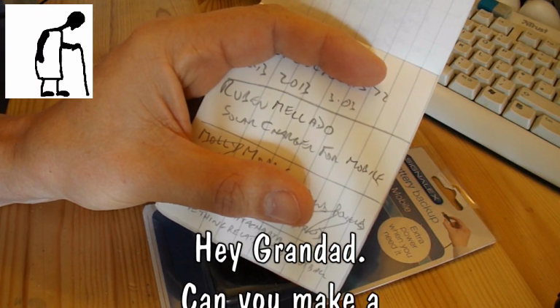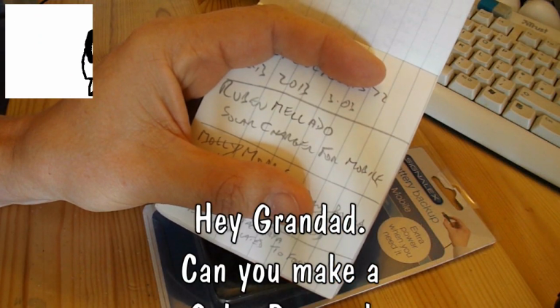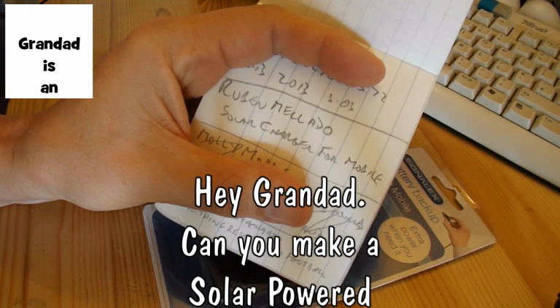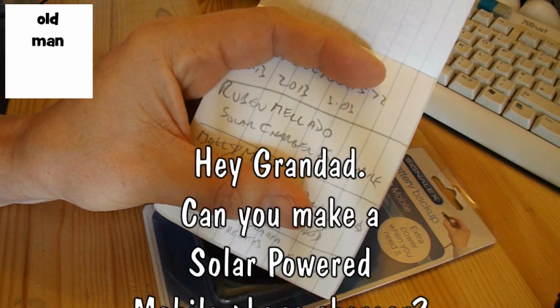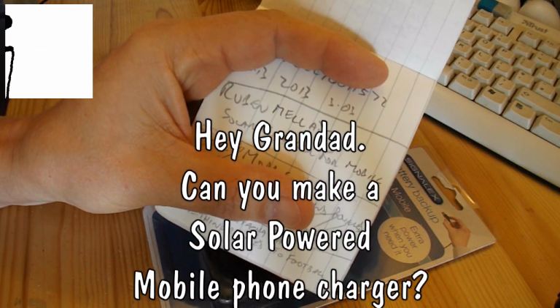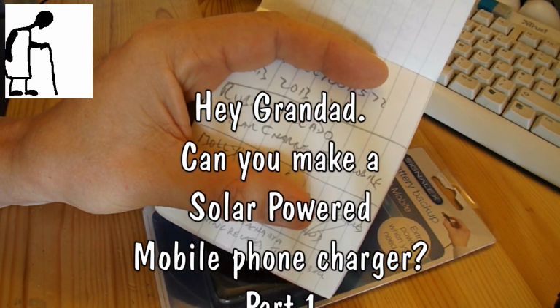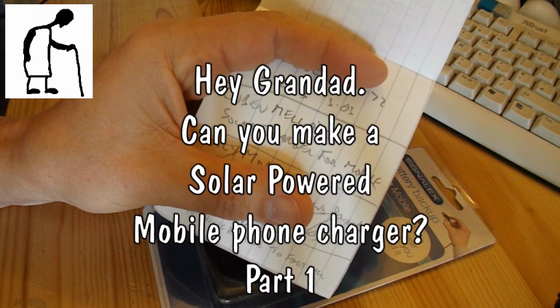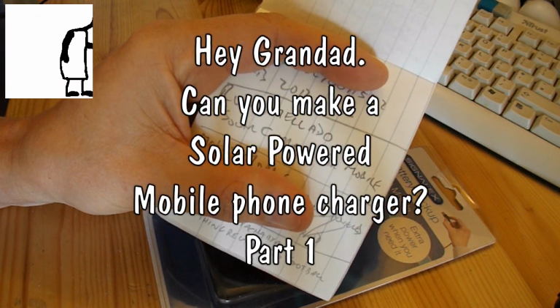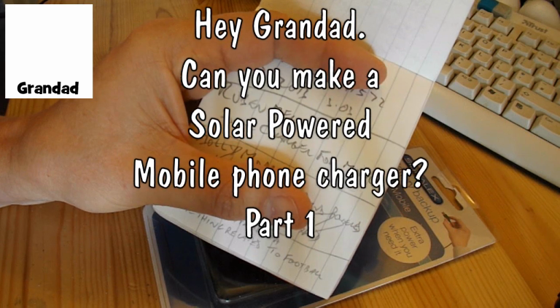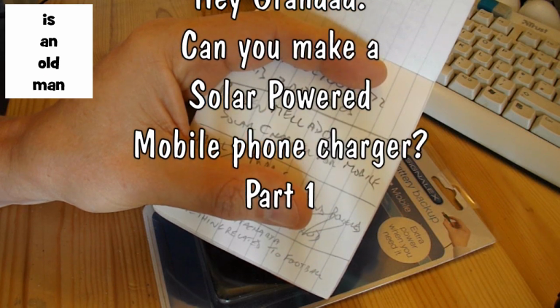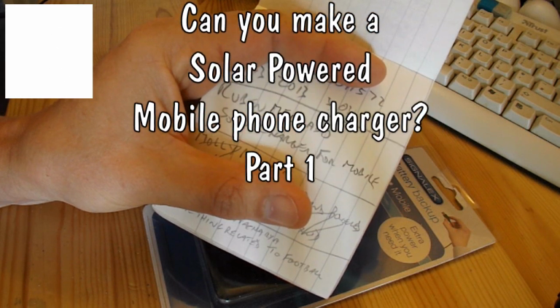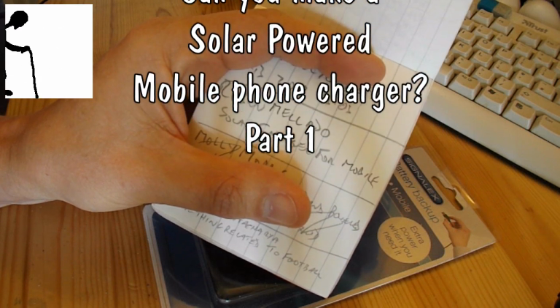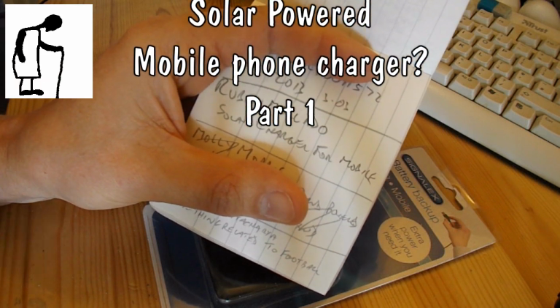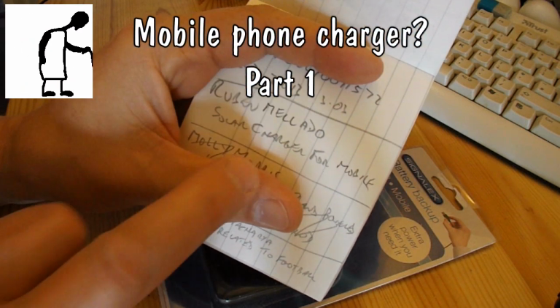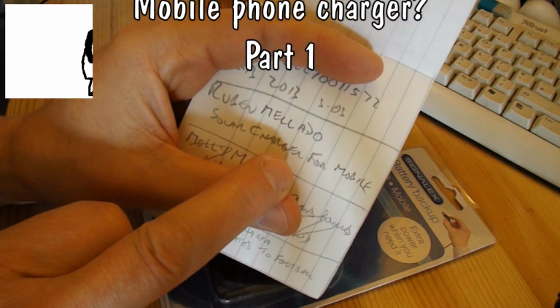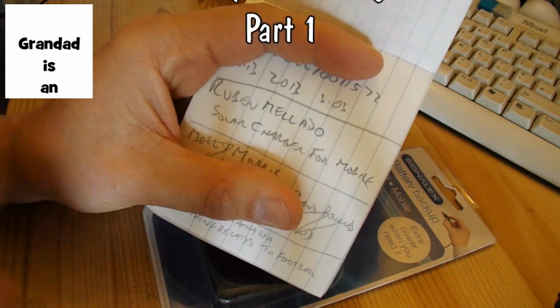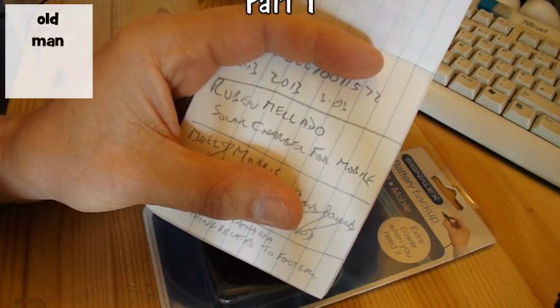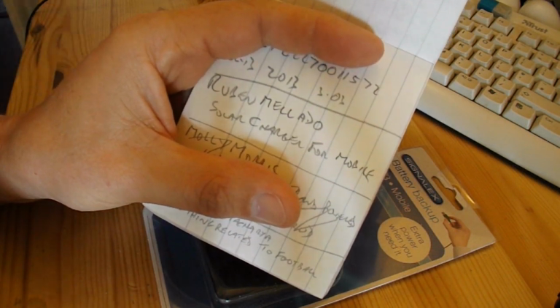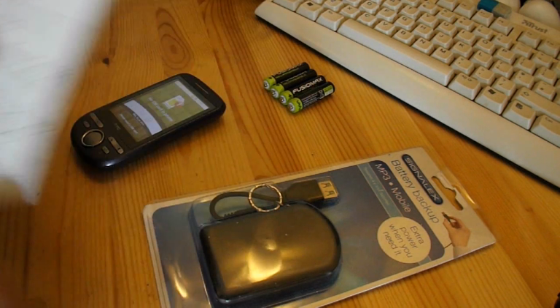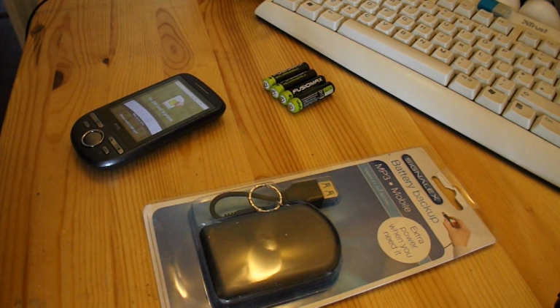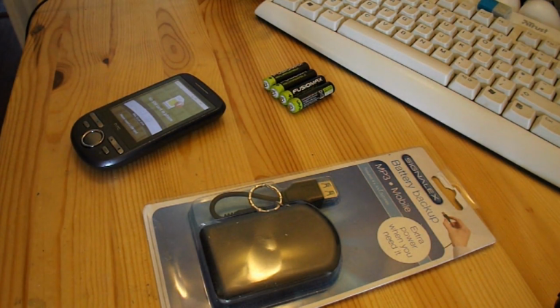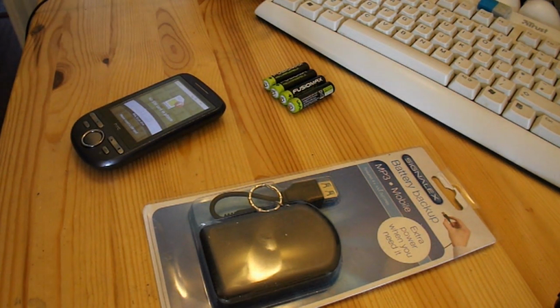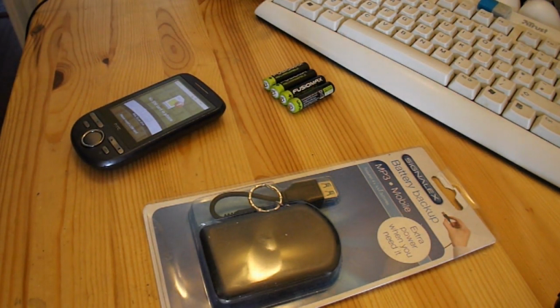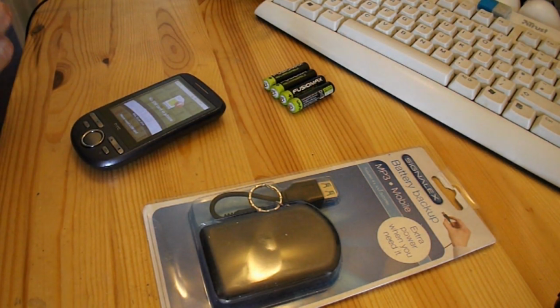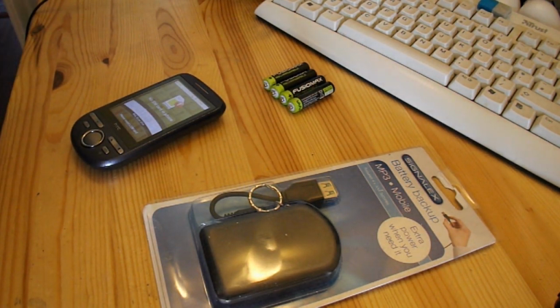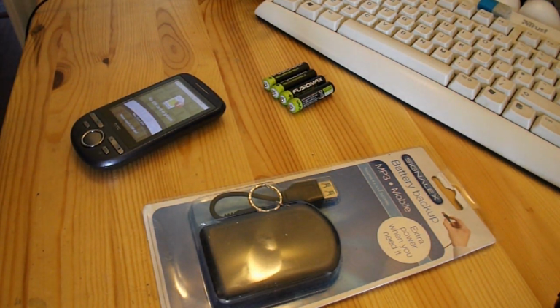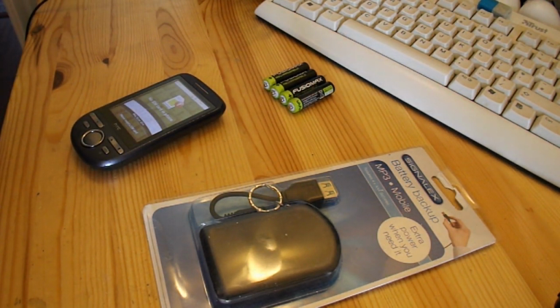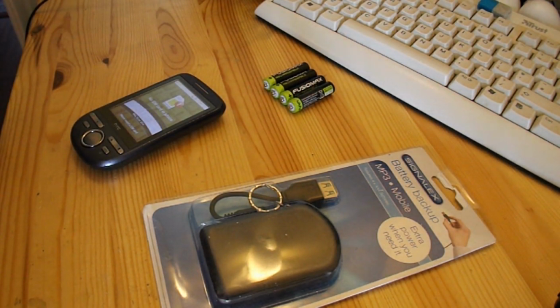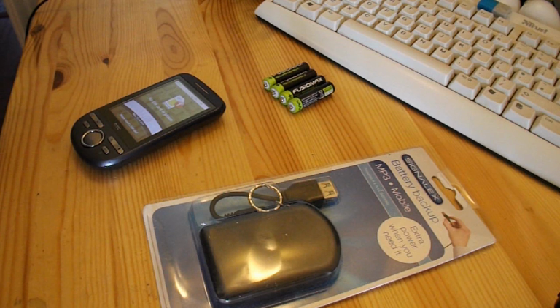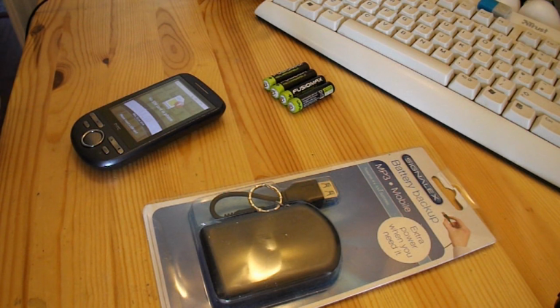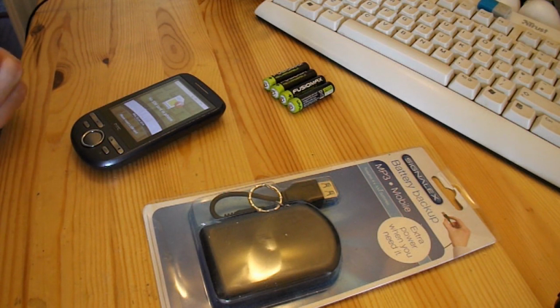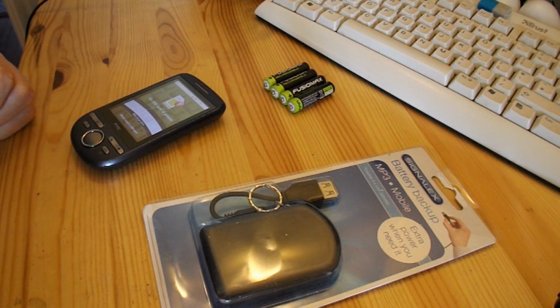Hi guys. I've got a request from Ruben Malado to make a solar charger for a mobile phone. There's quite a few on YouTube already, but I'll have a go.